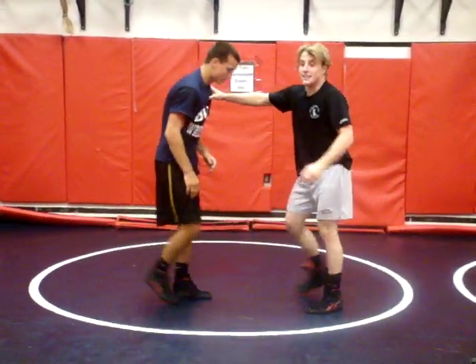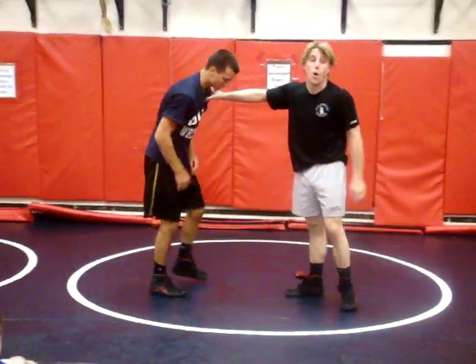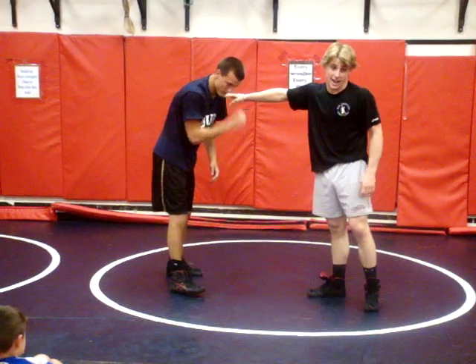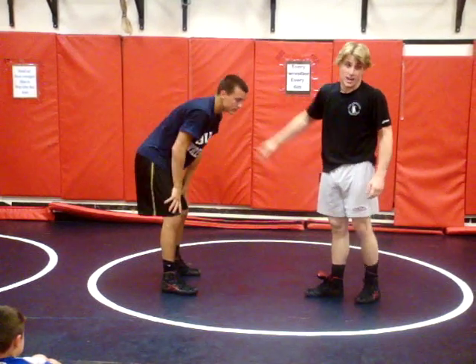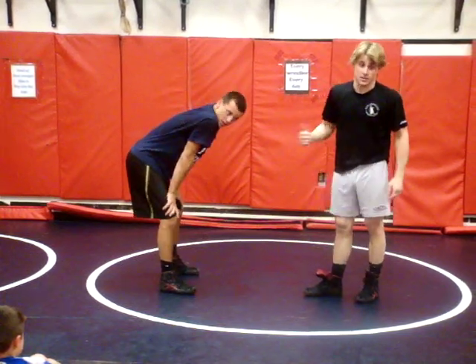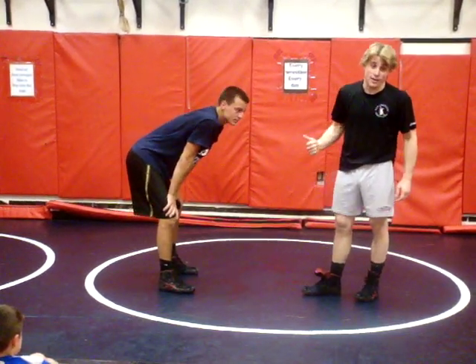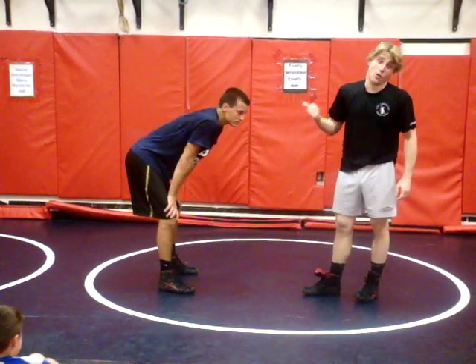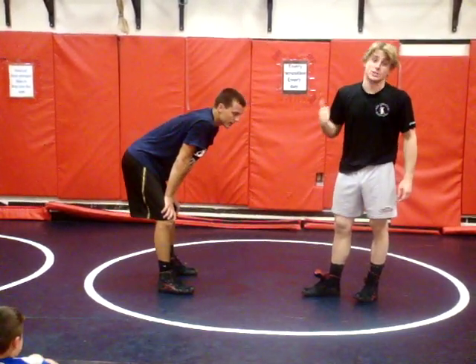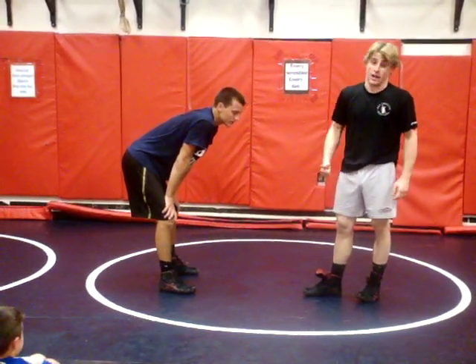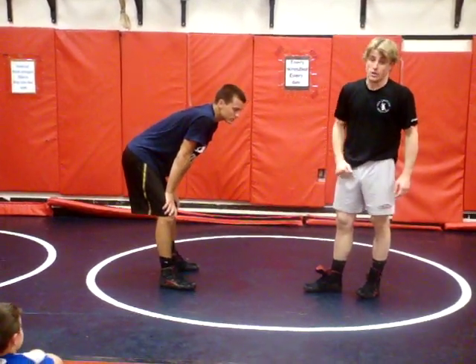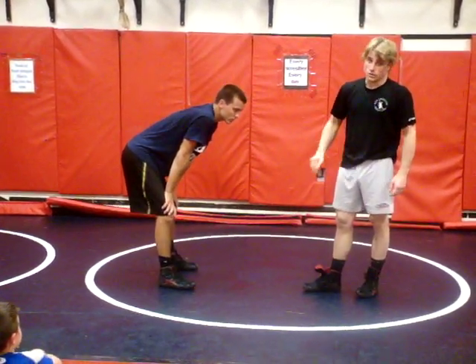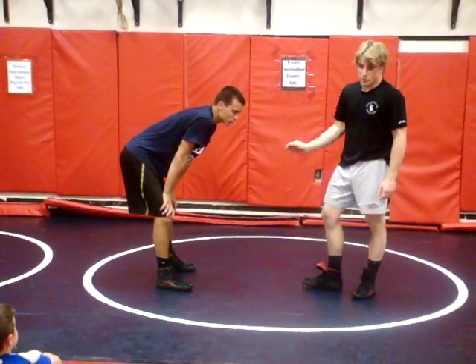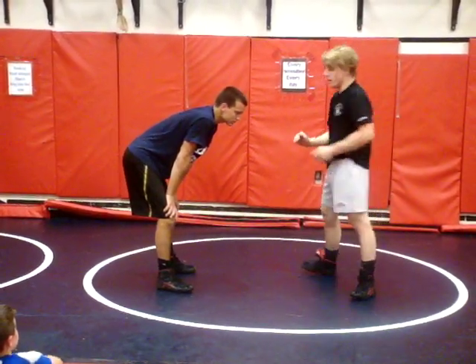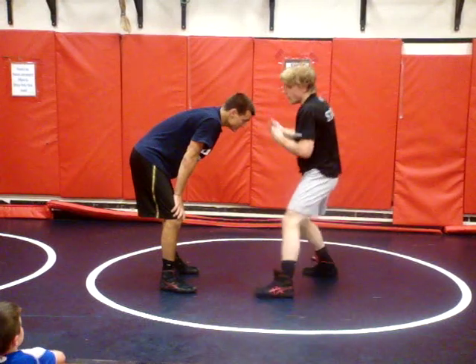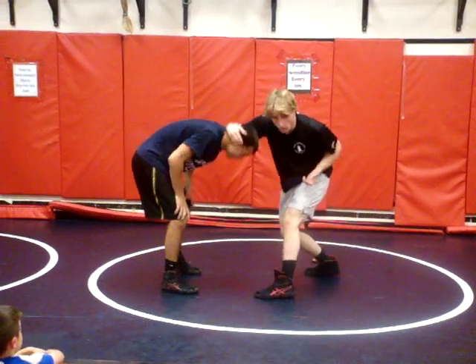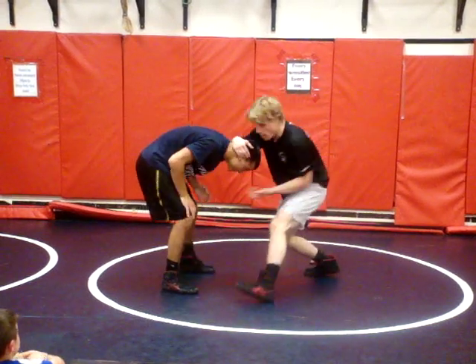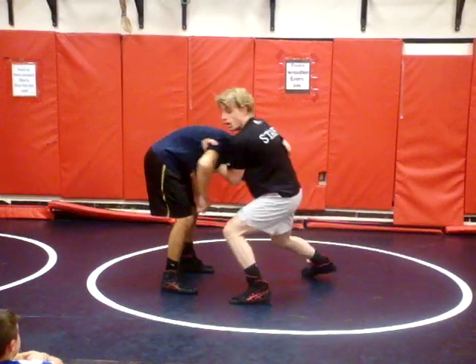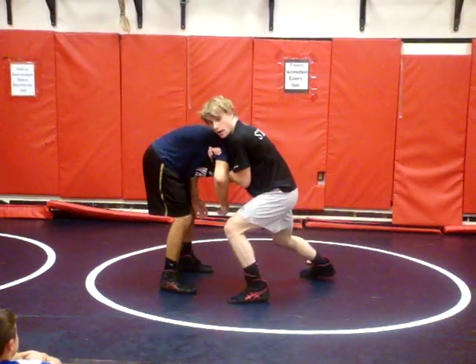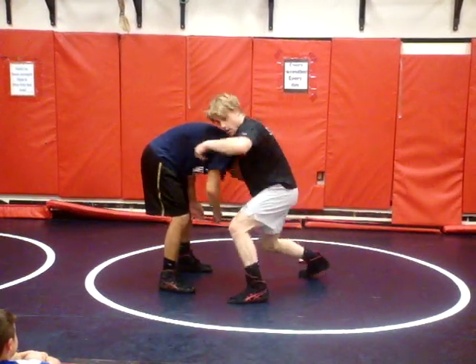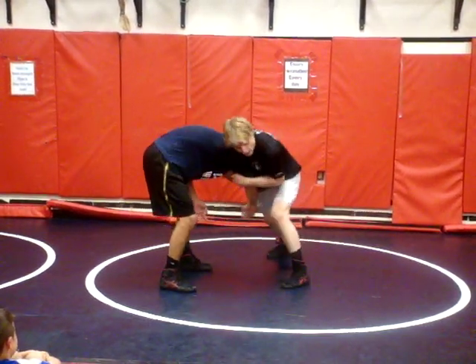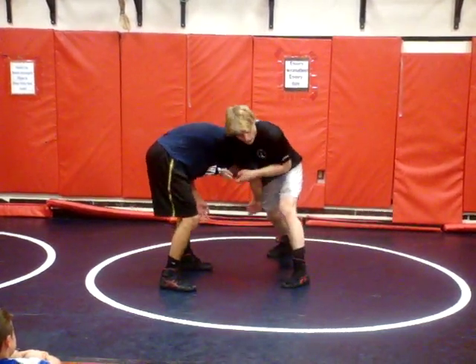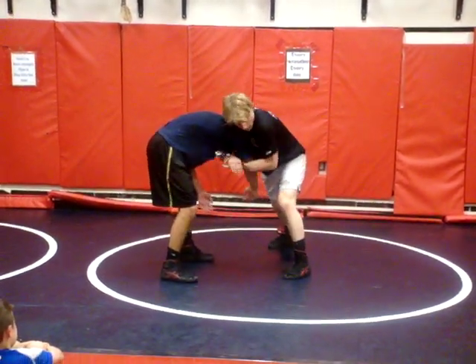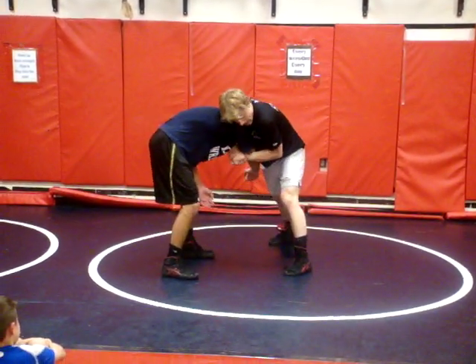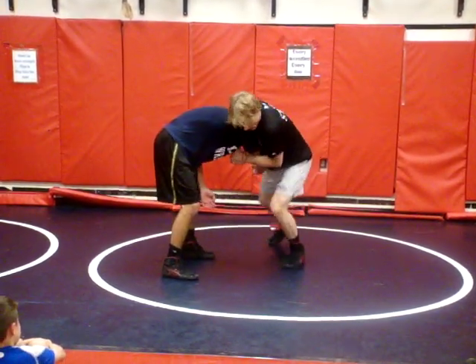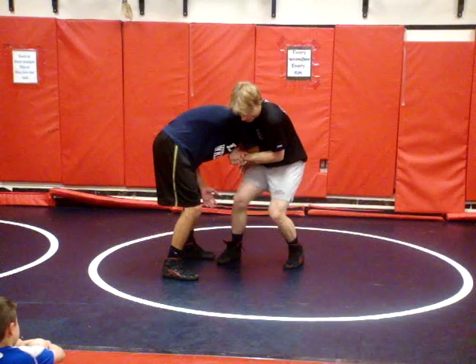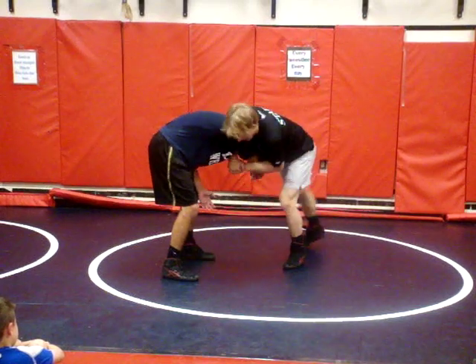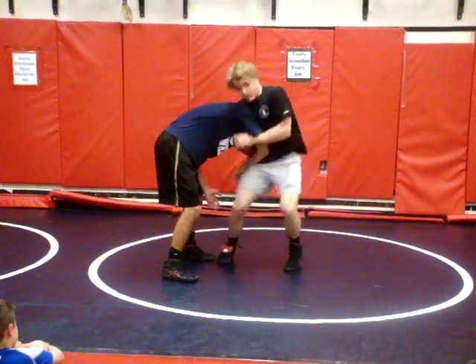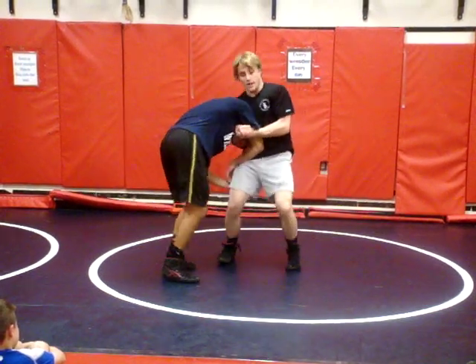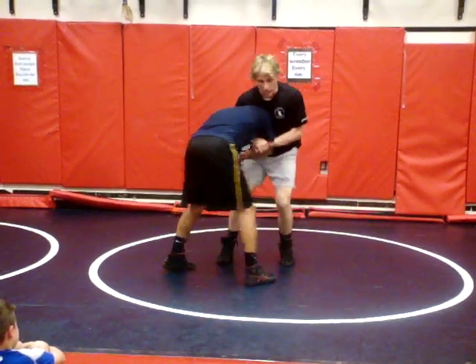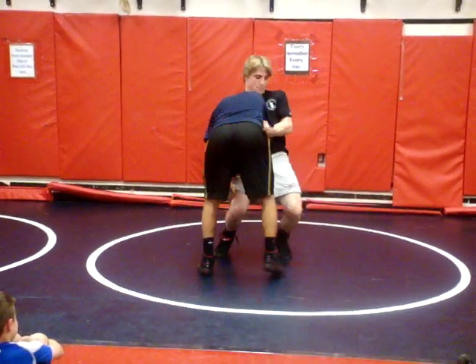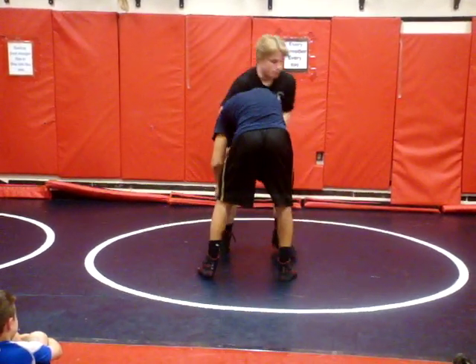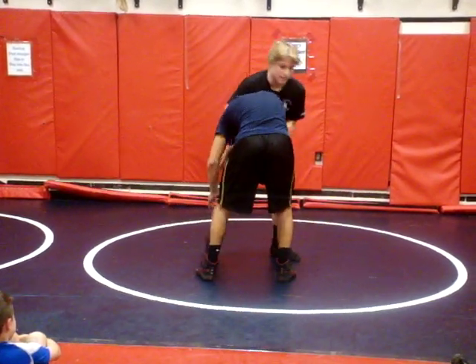This is torque, guys. He's going or he's going to get choked out — no in between. Club, hook, pull it here, lock my hands, I'm stepping.